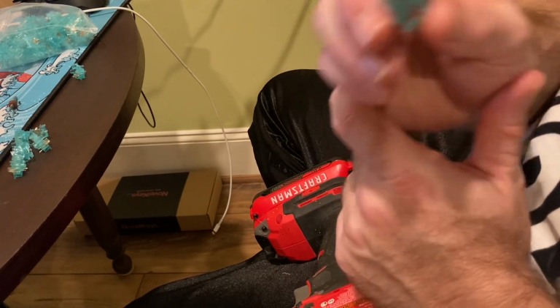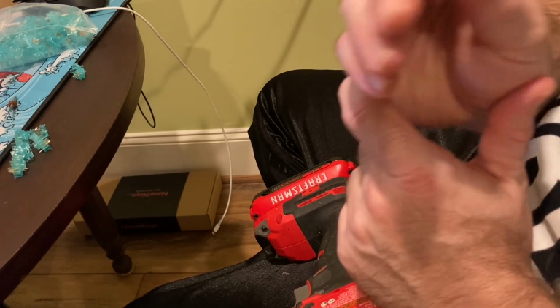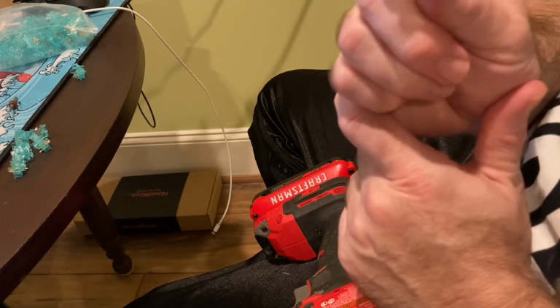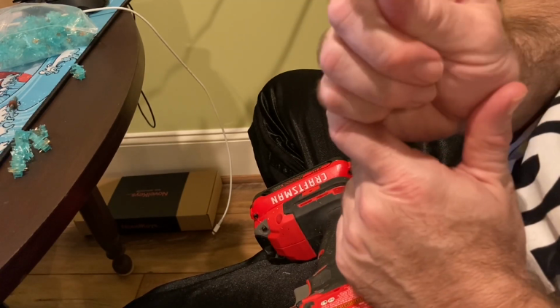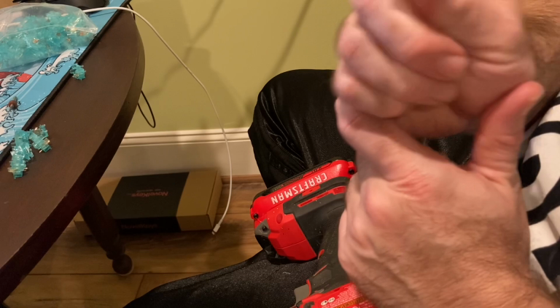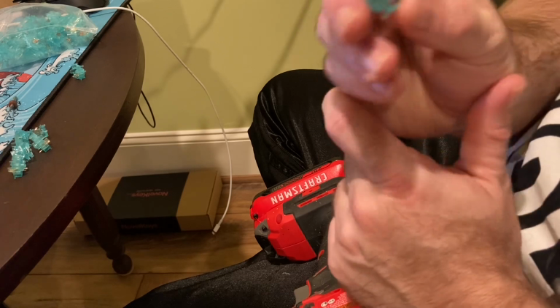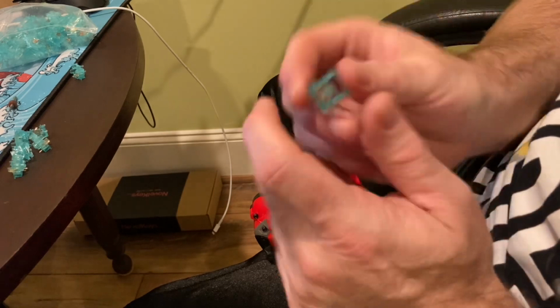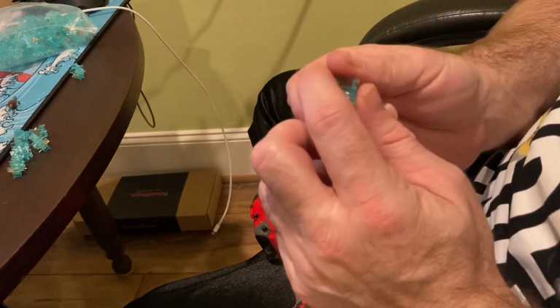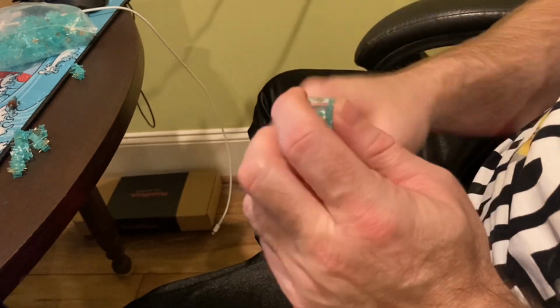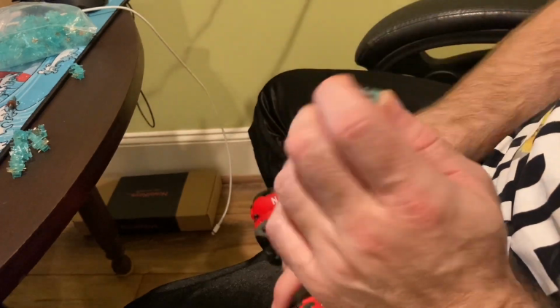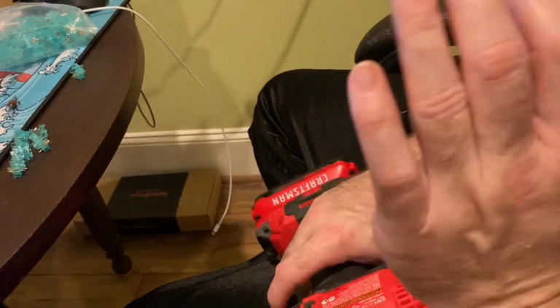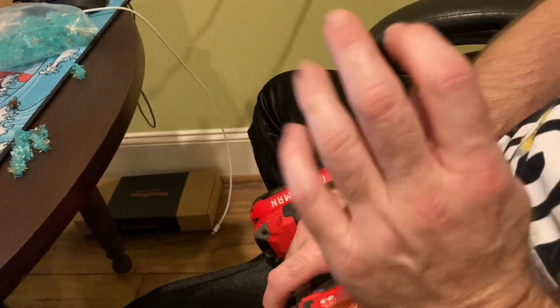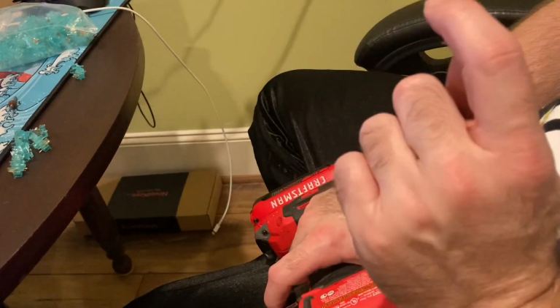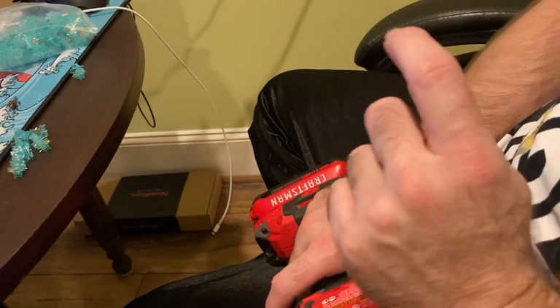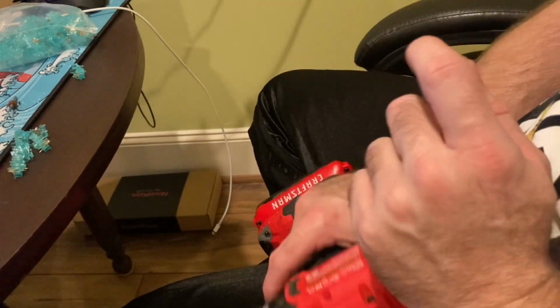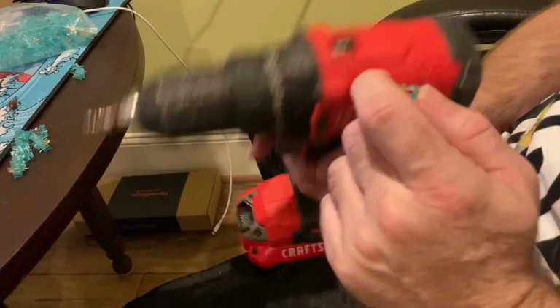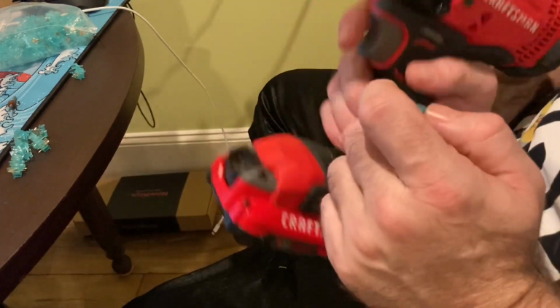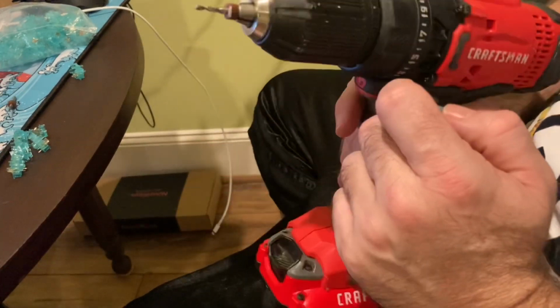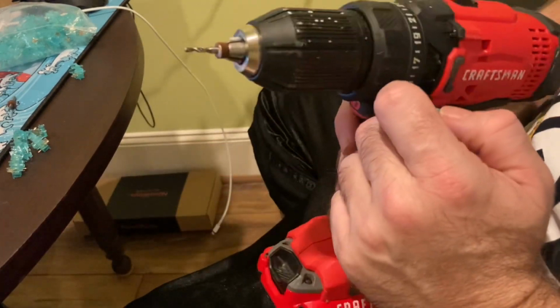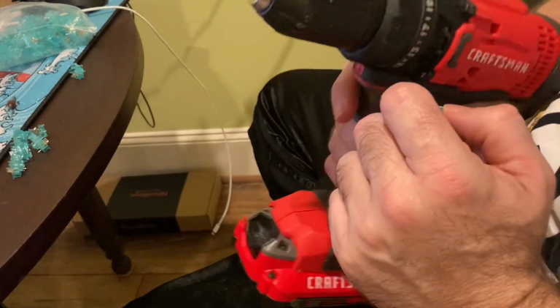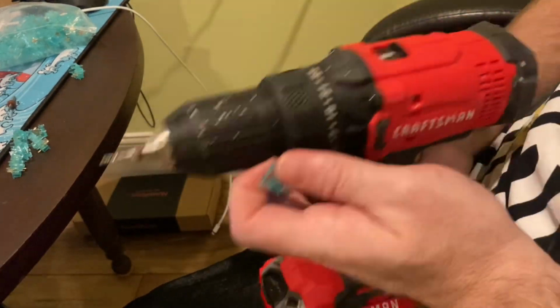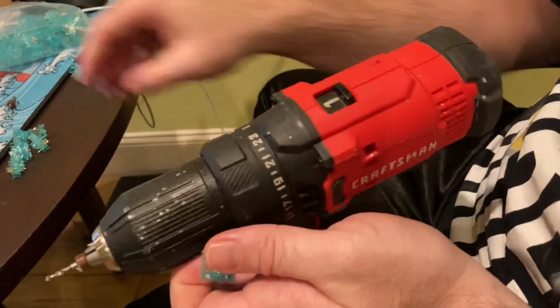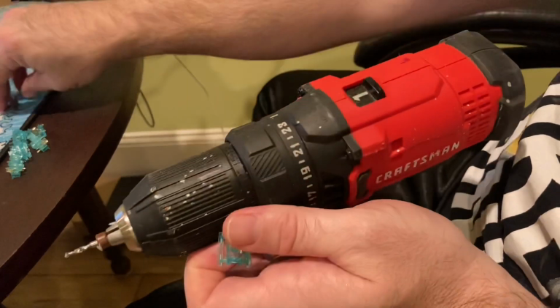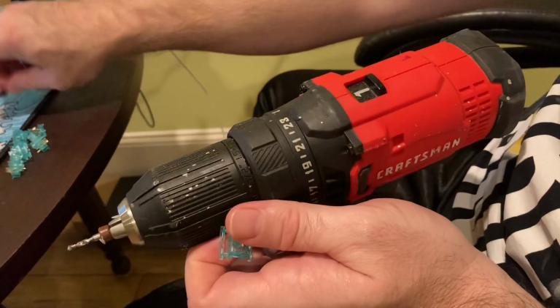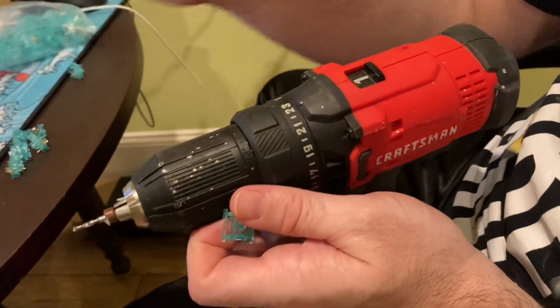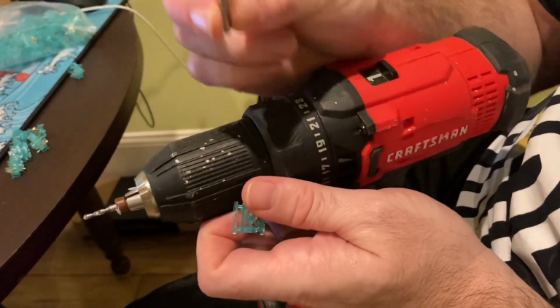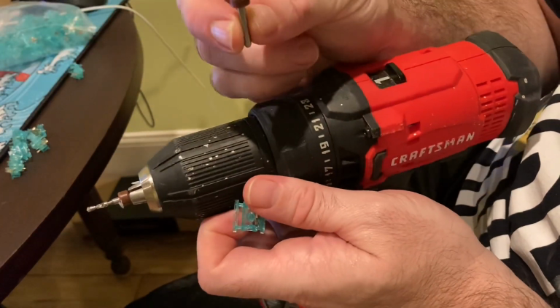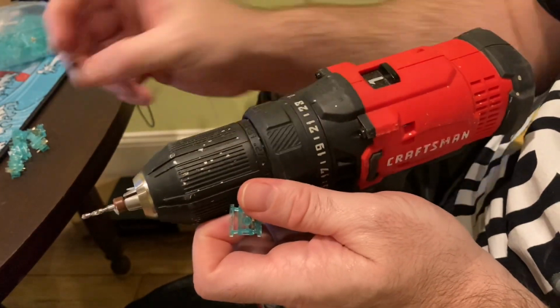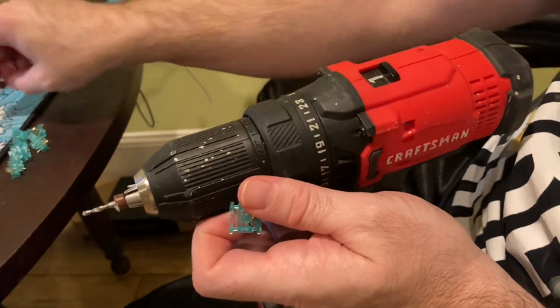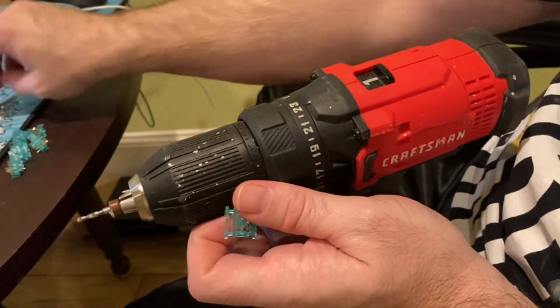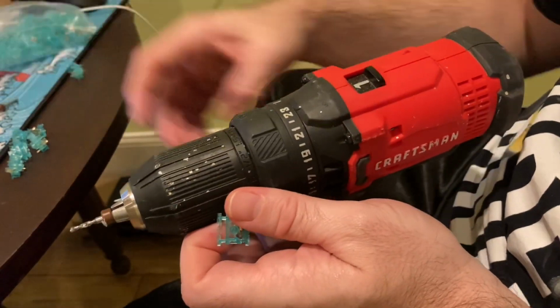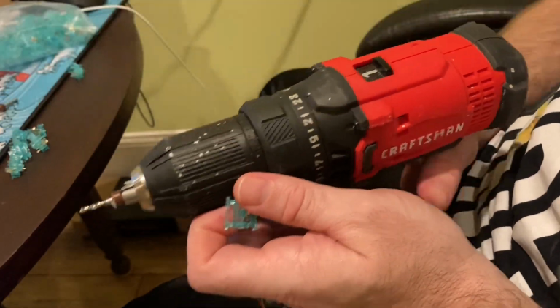No need to worry though — it's a simple process to fix this and I'm about to show you how it's done. All you need are a drill, a 2.35 millimeter drill bit, and of course the bottom housings.